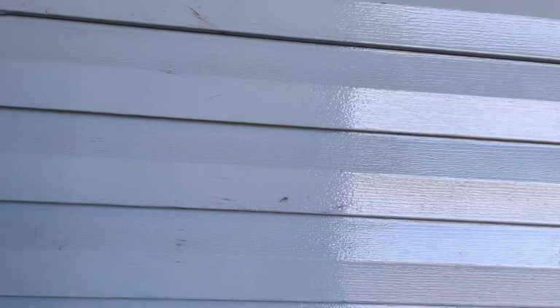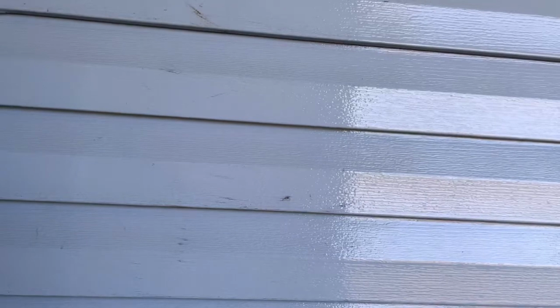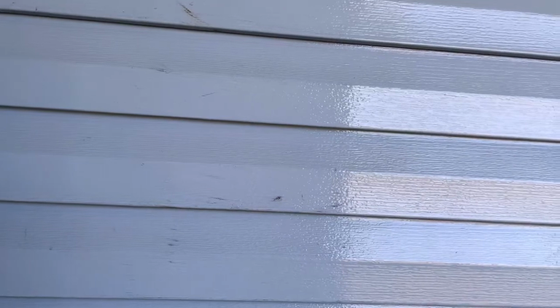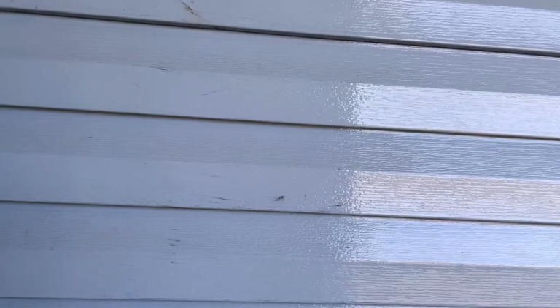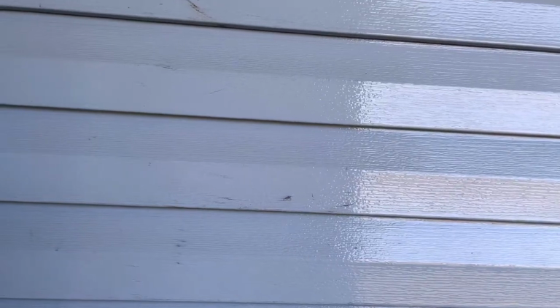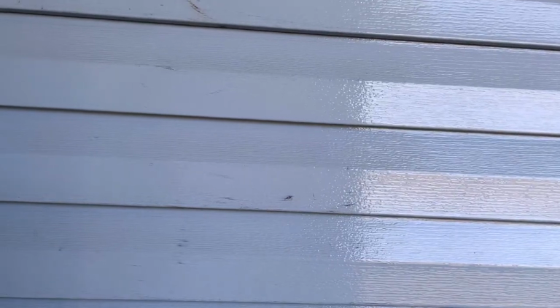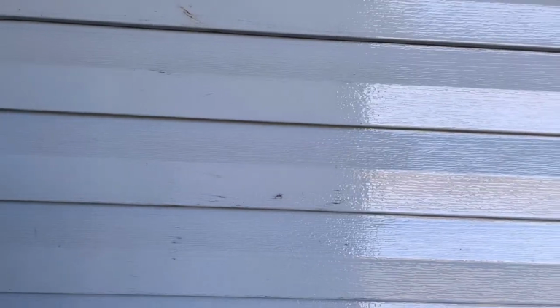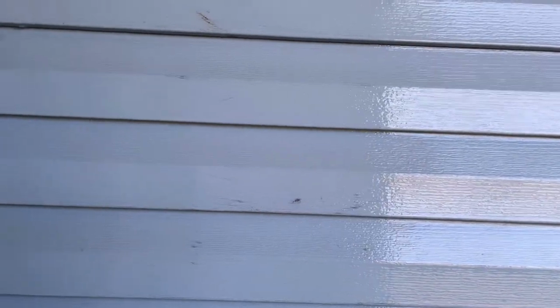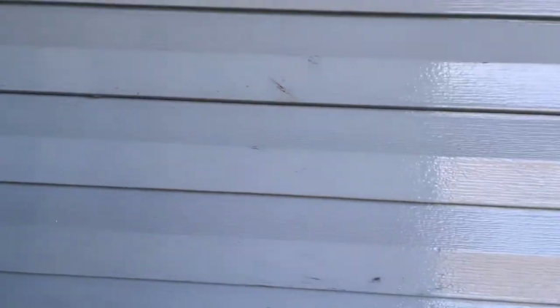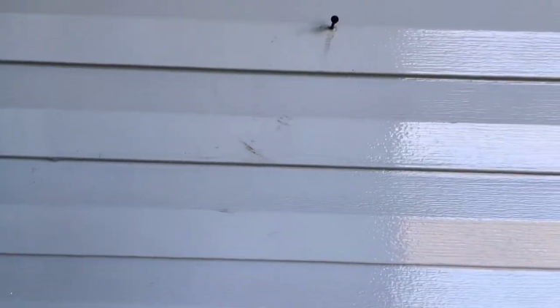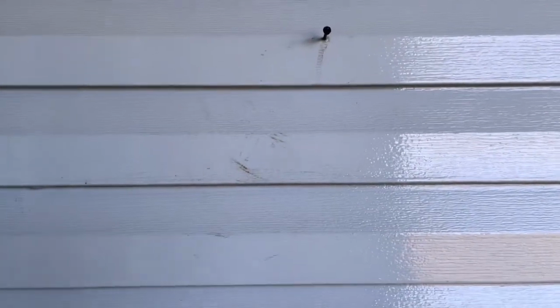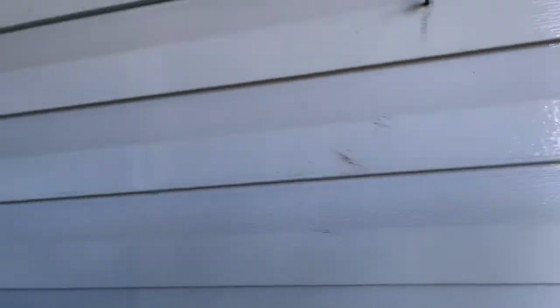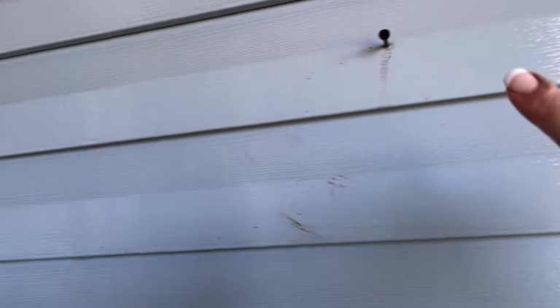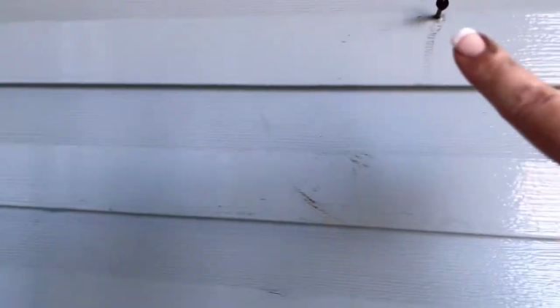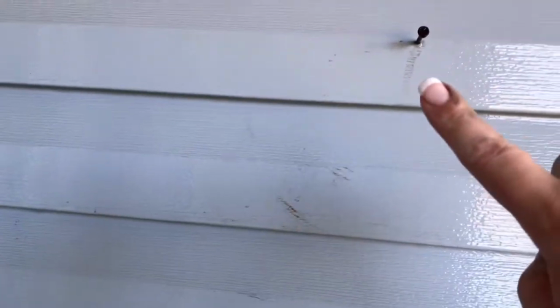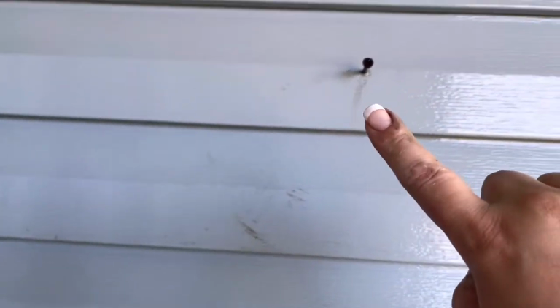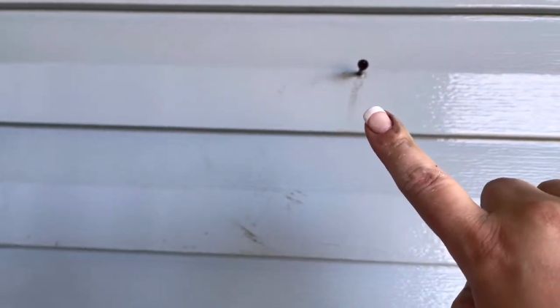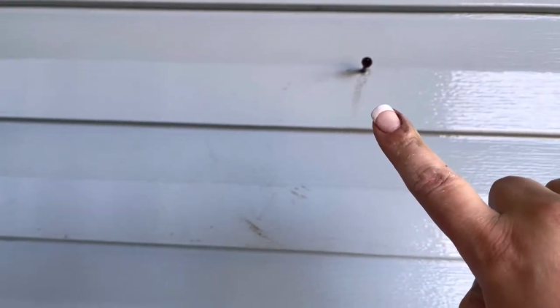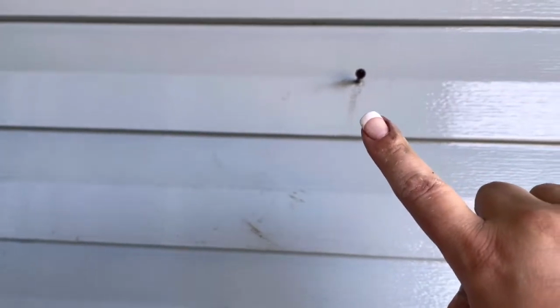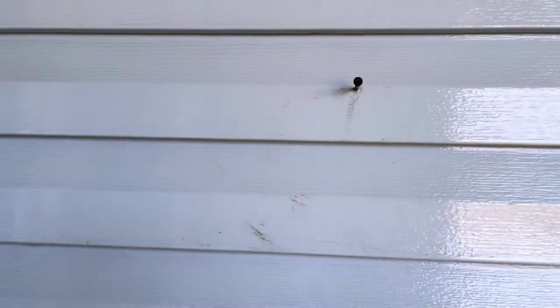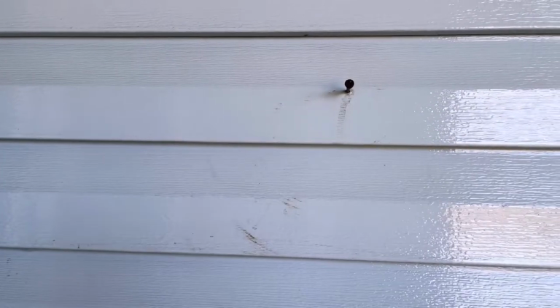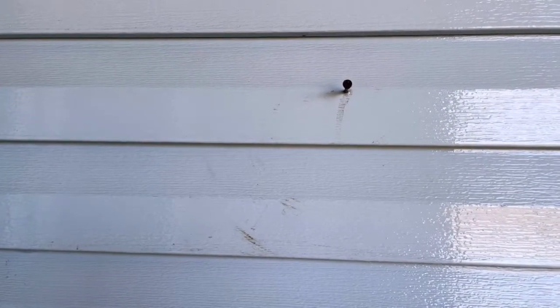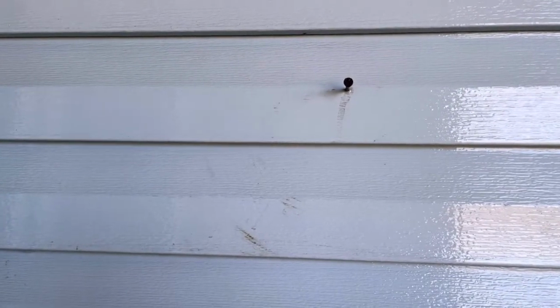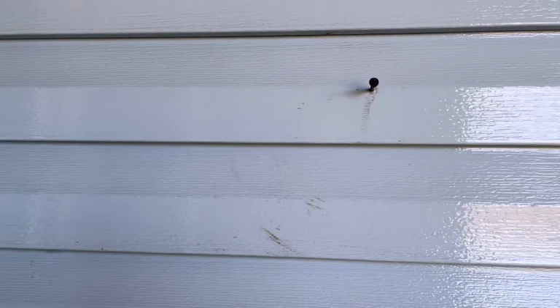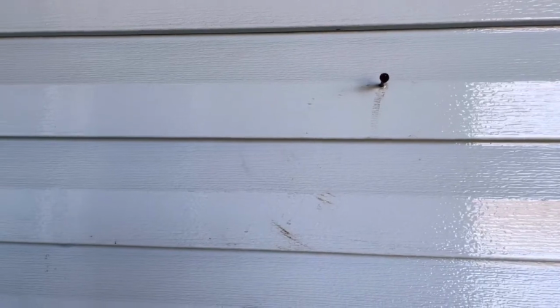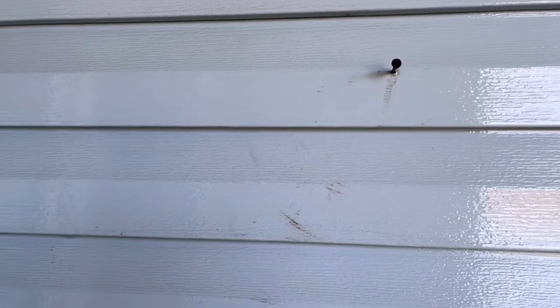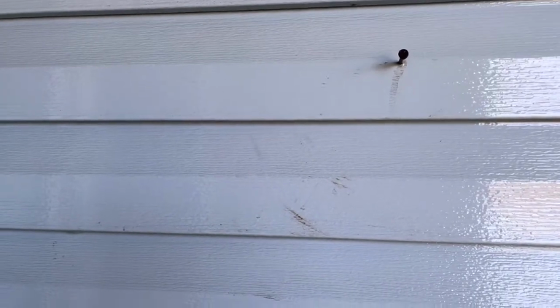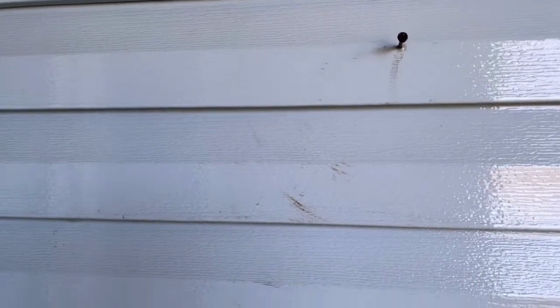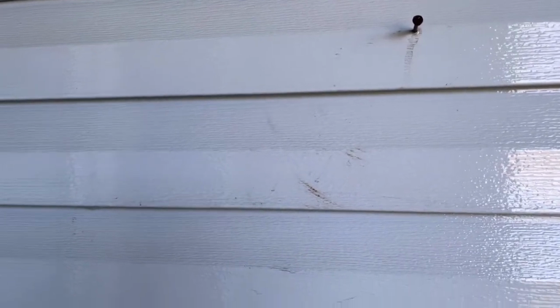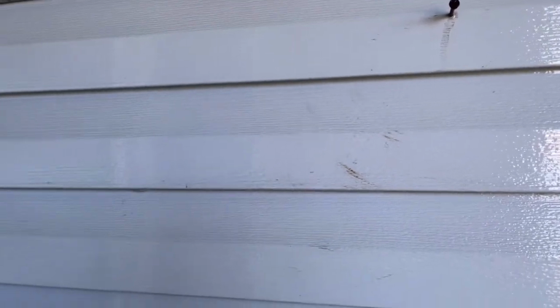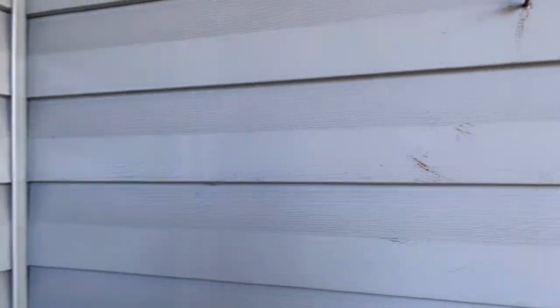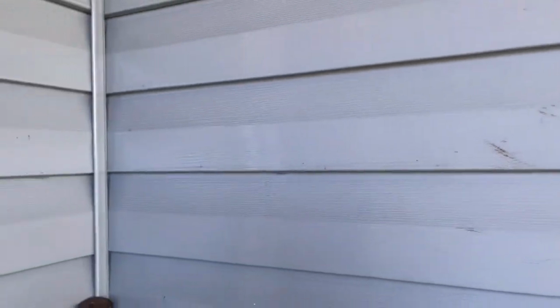You can see dirt is still left behind. This is just full-on dirt. Dawn would have got that off. Dawn would have cleaned that. I don't know why that's still there.